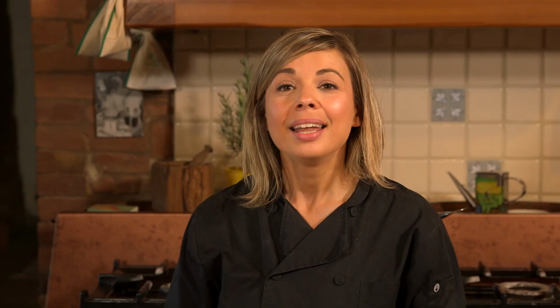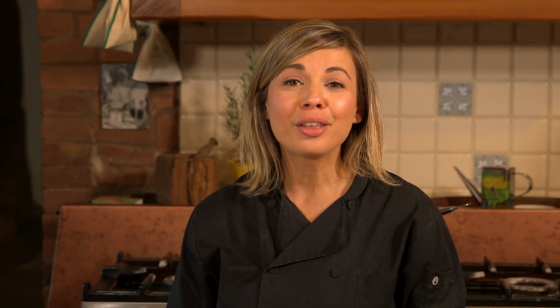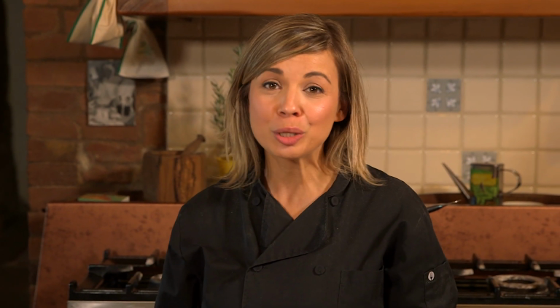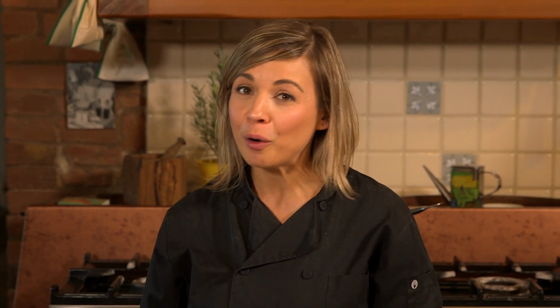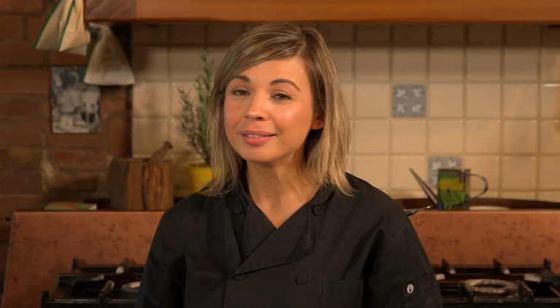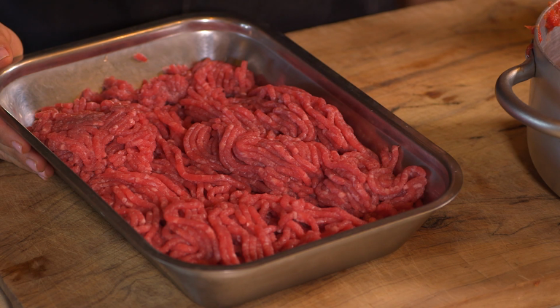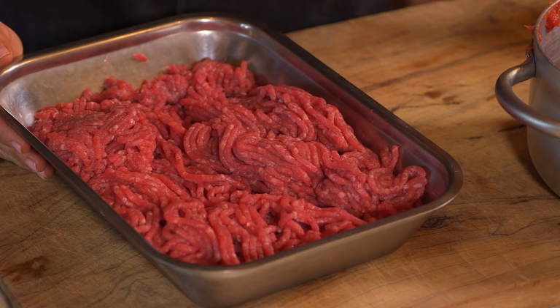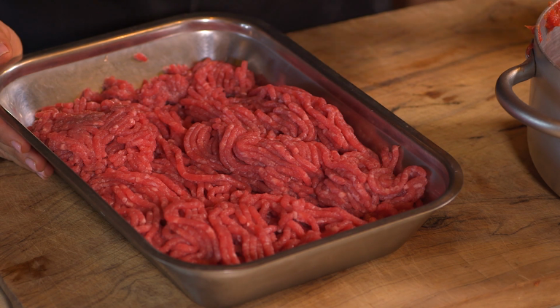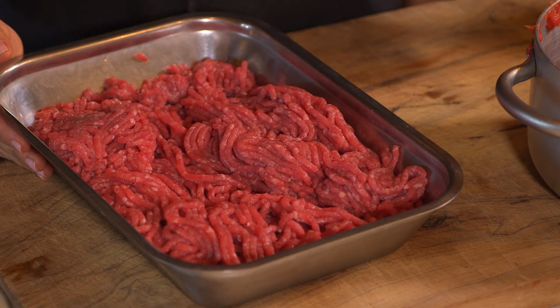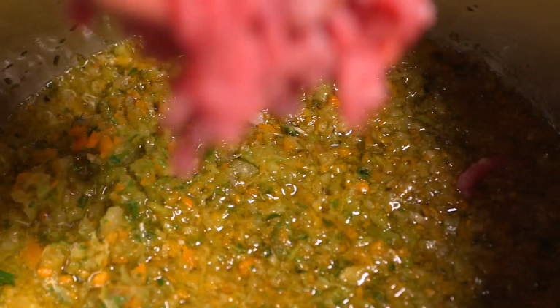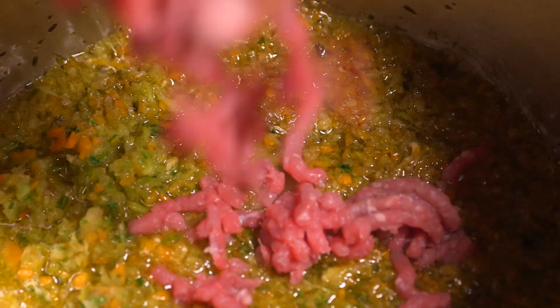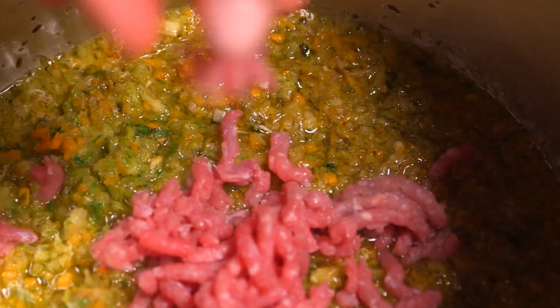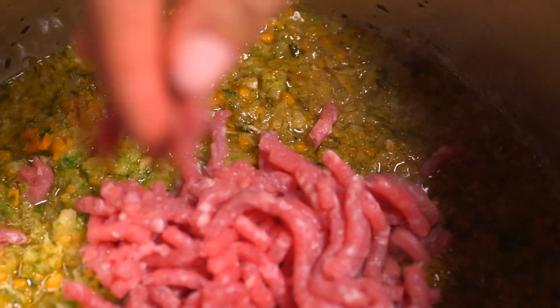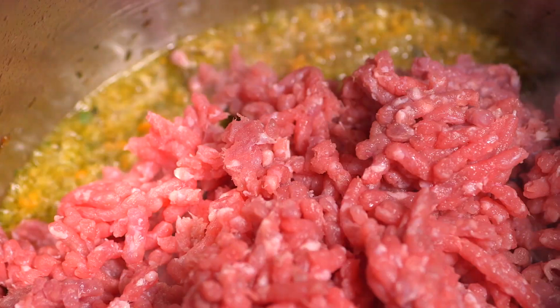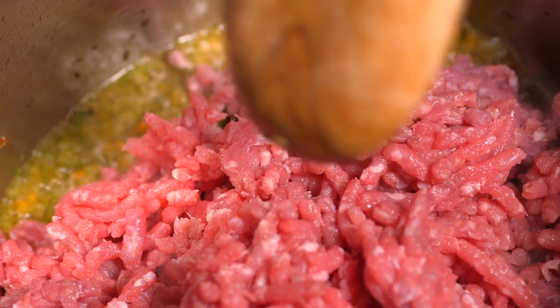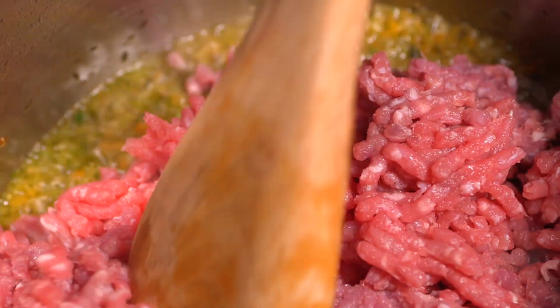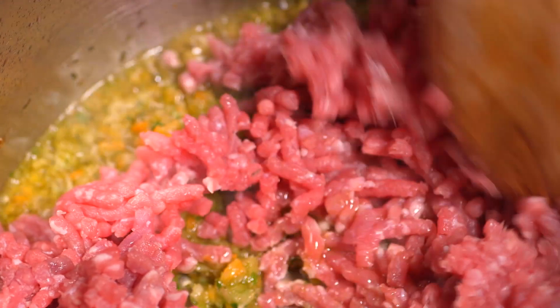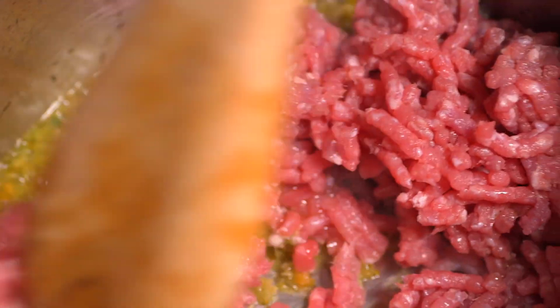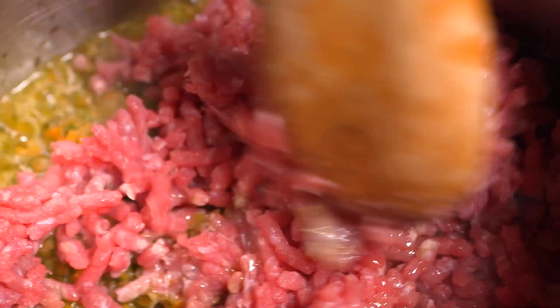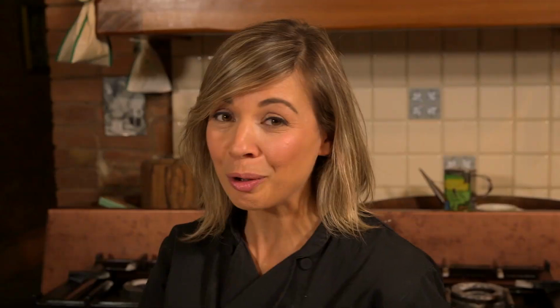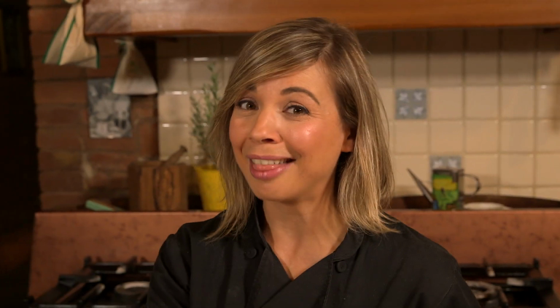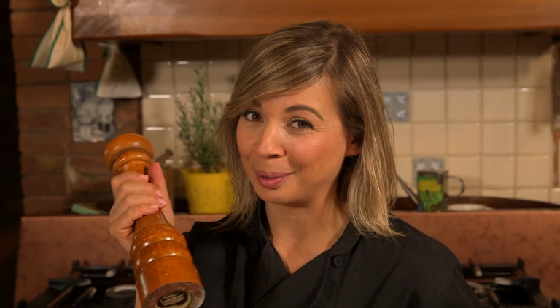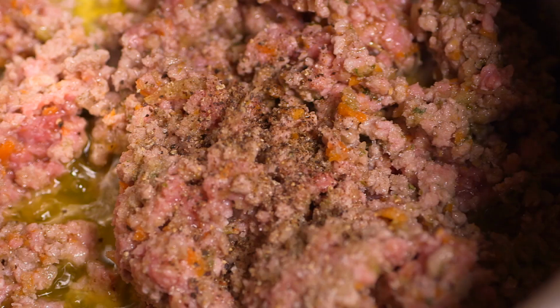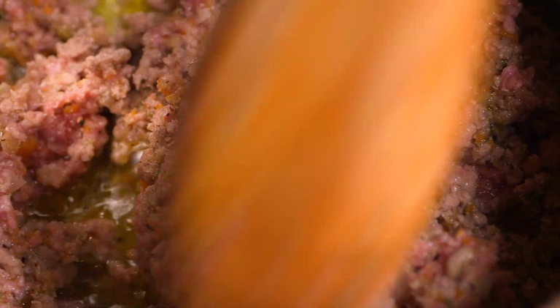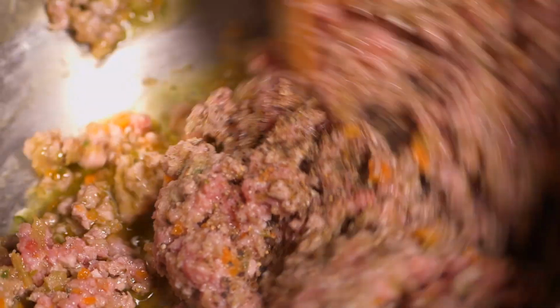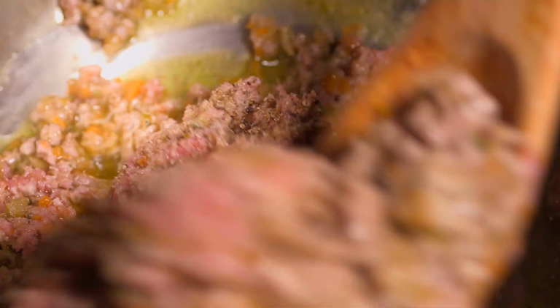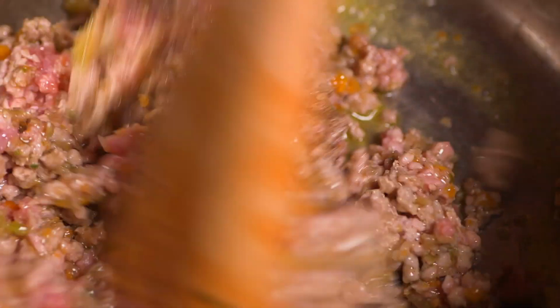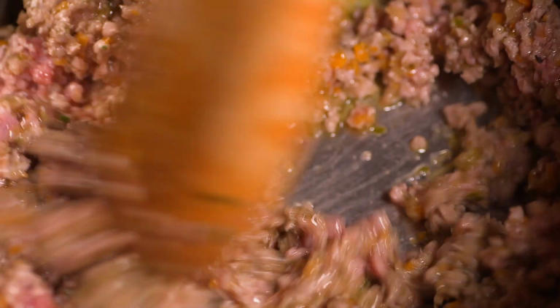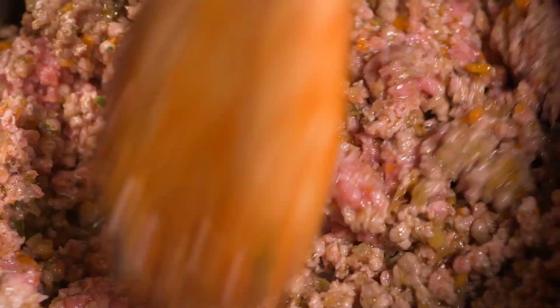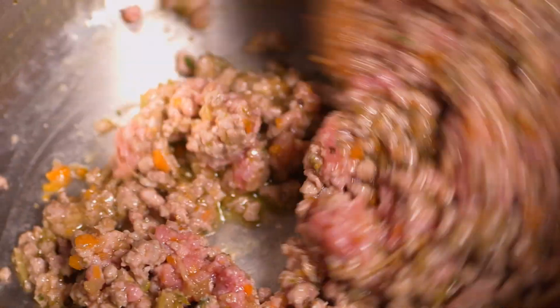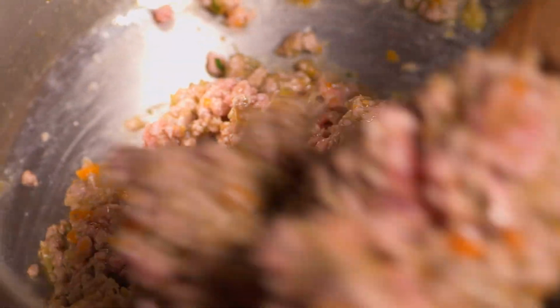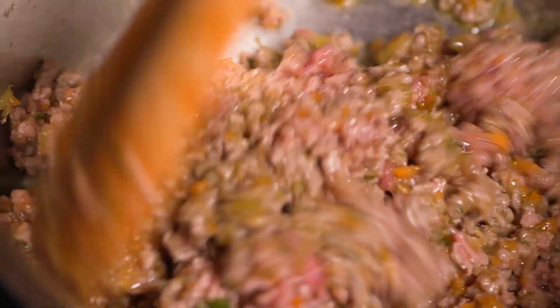Now that the vegetables are golden, we are going to add our ground beef. Look how lean it is! After you add the ground beef, don't forget to put in the salt and pepper. Stir your ground beef occasionally until it's browned.